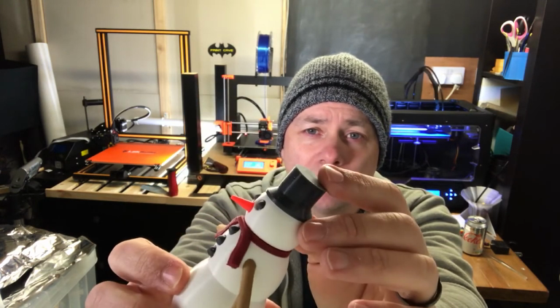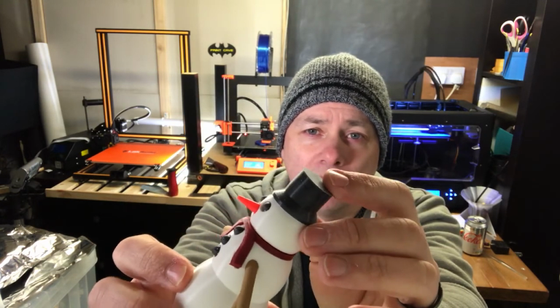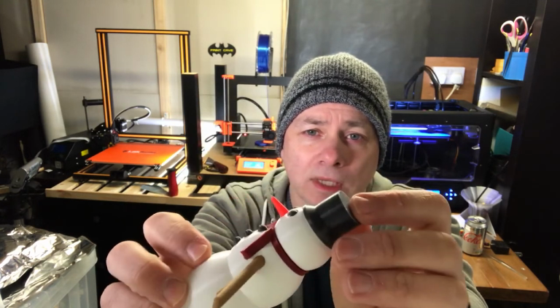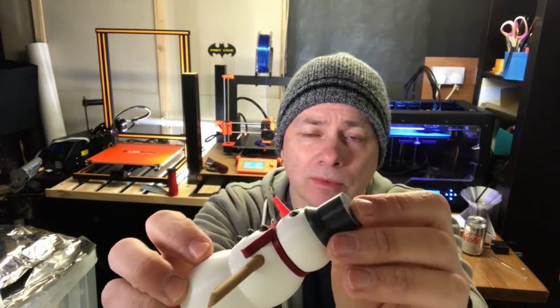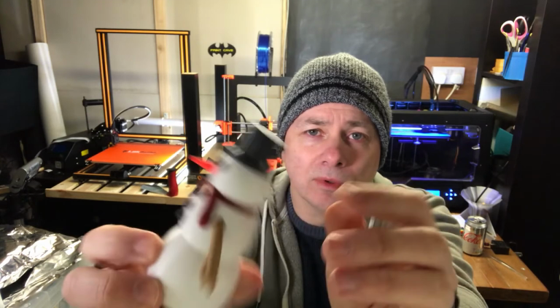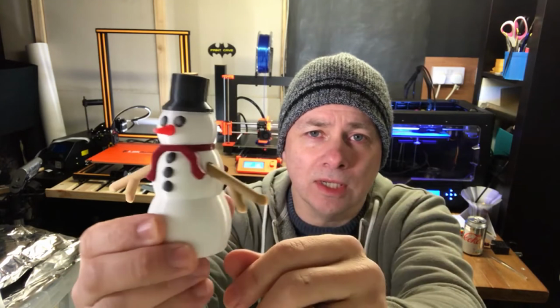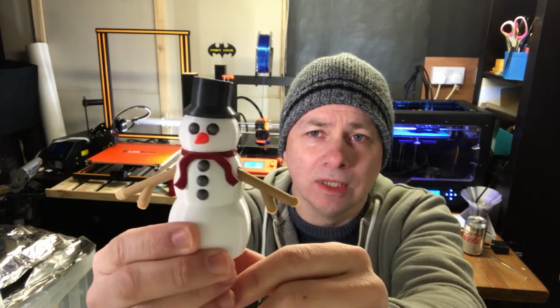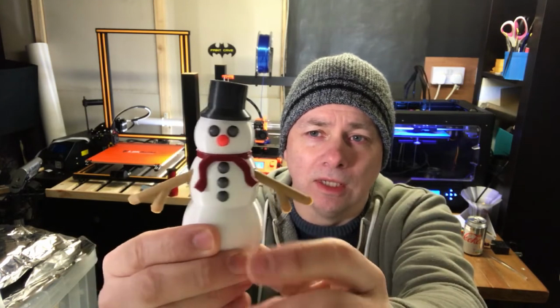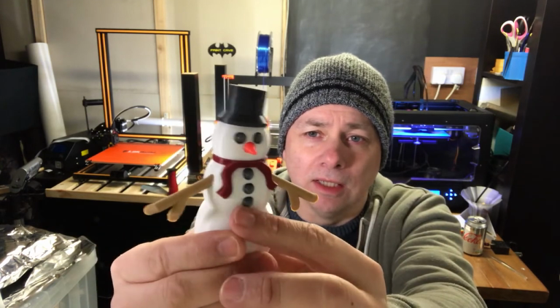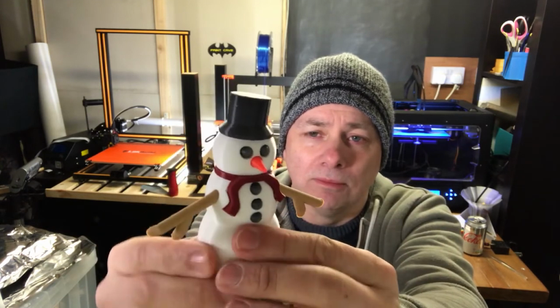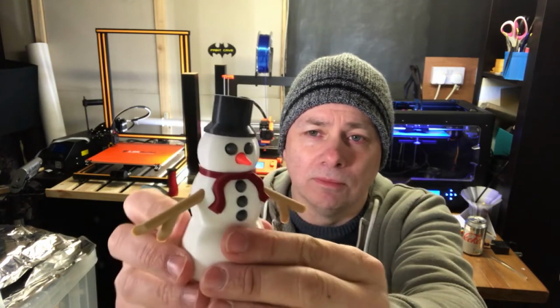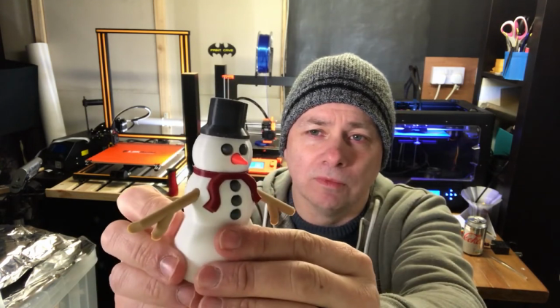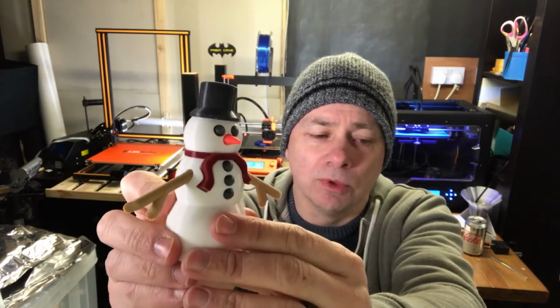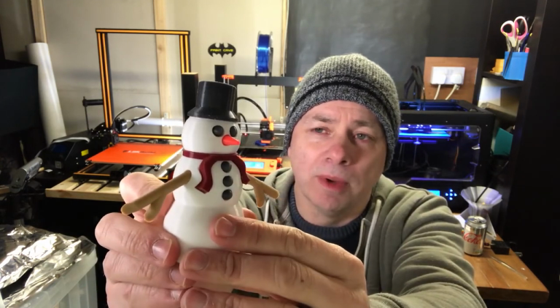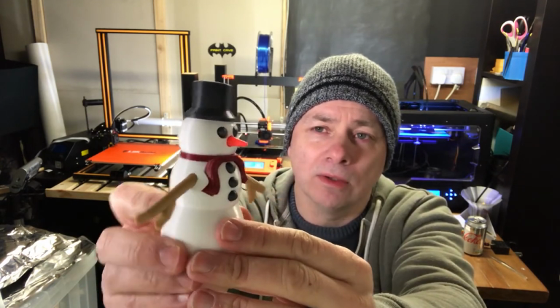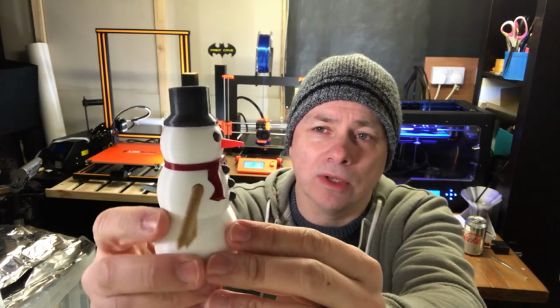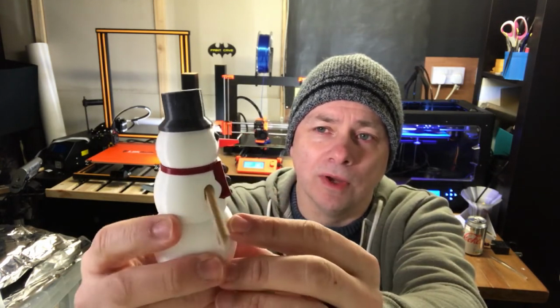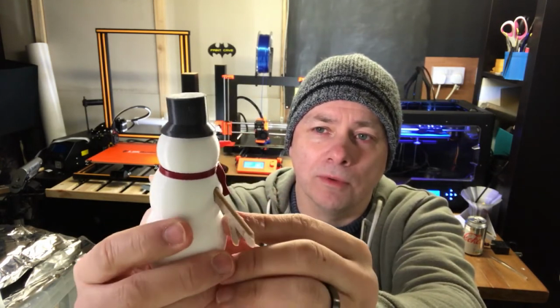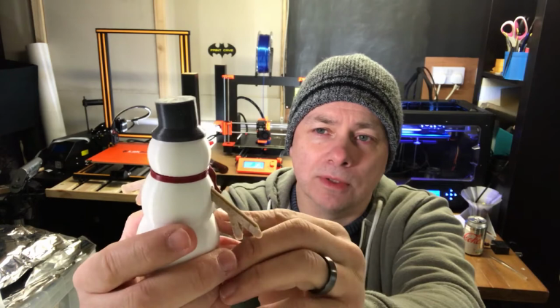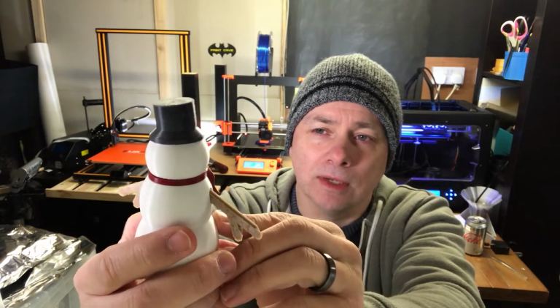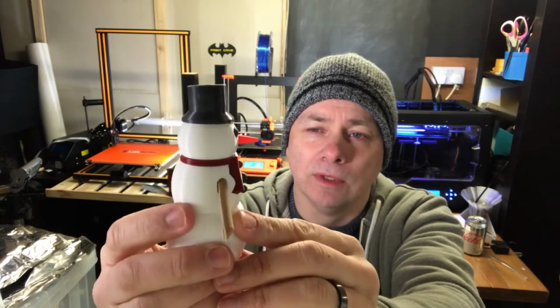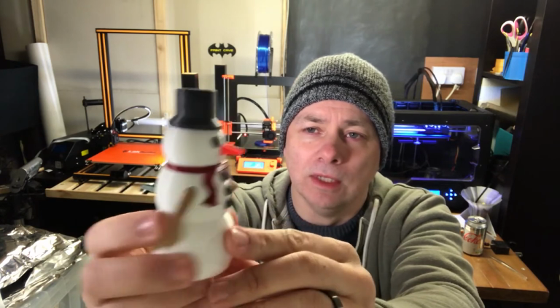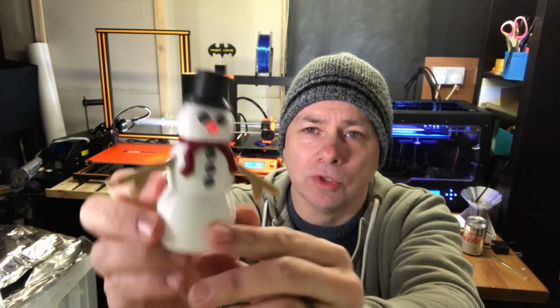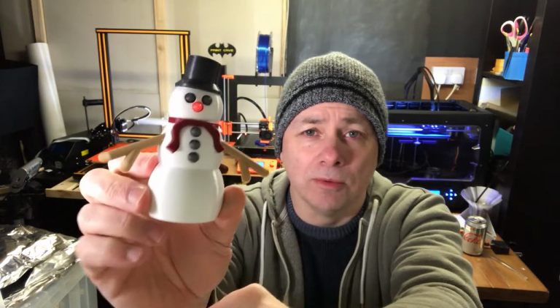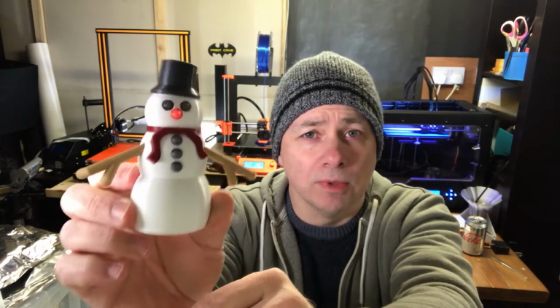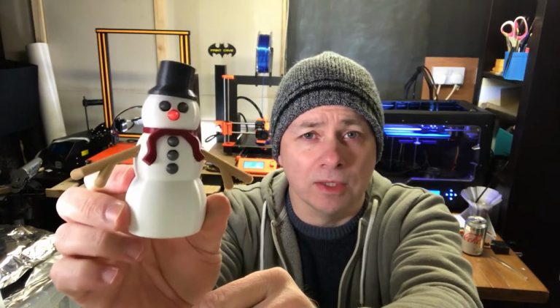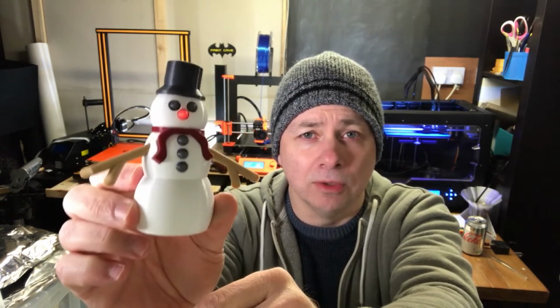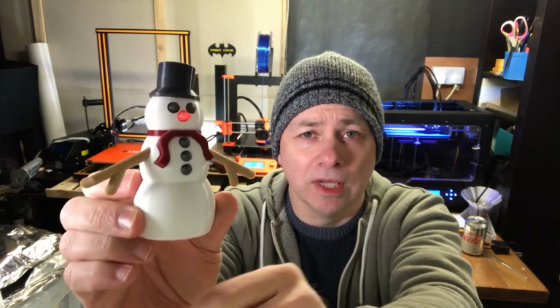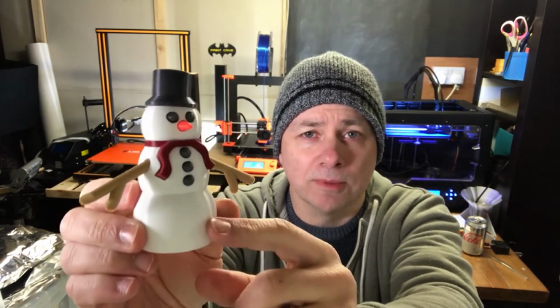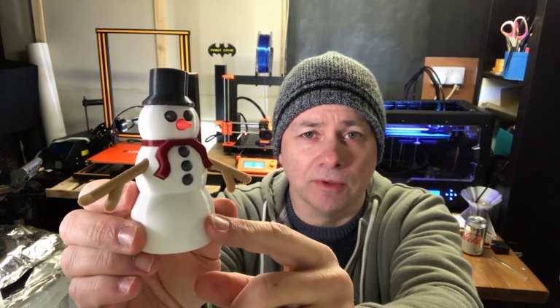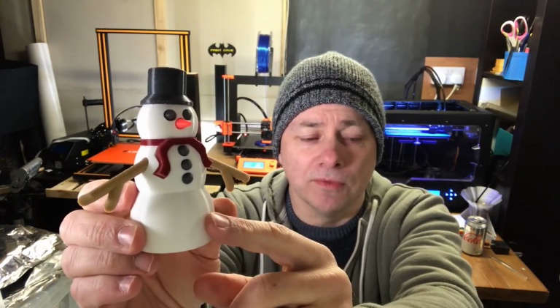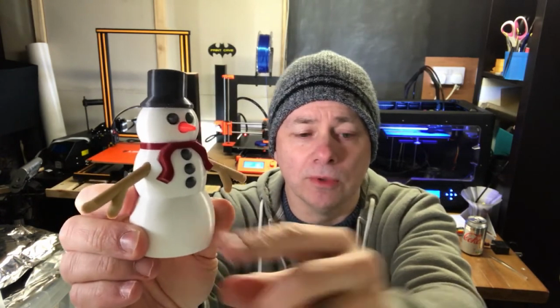I think it came out quite nice. We've had some good feedback so far. I've just now actually glued this together specifically for this video.